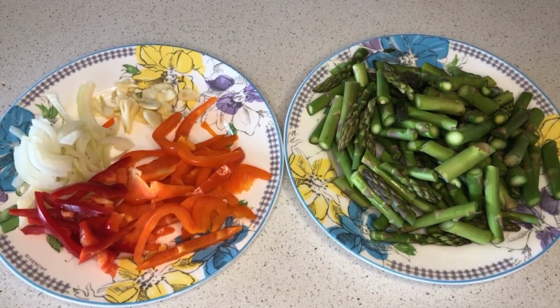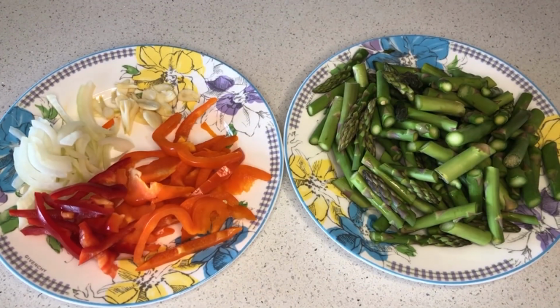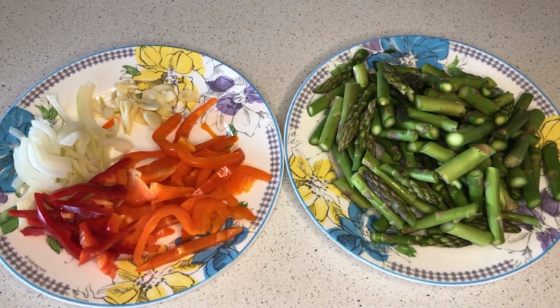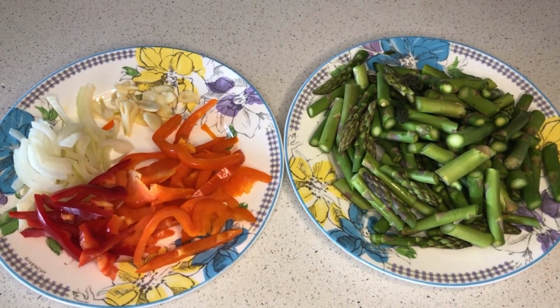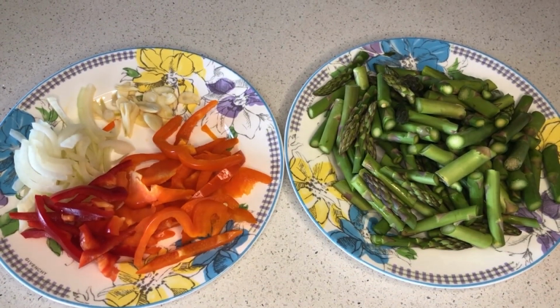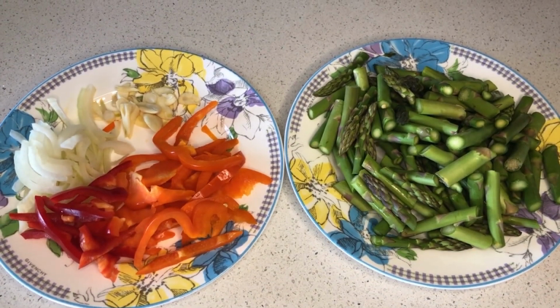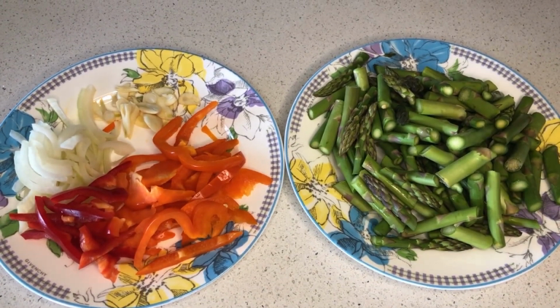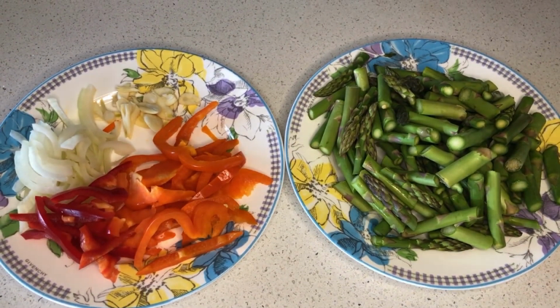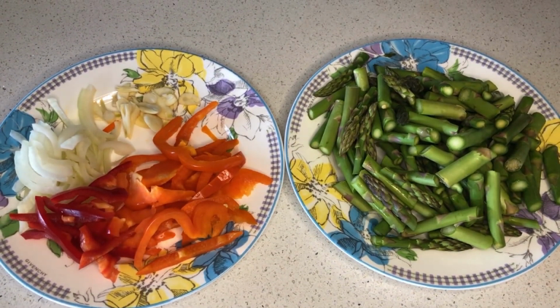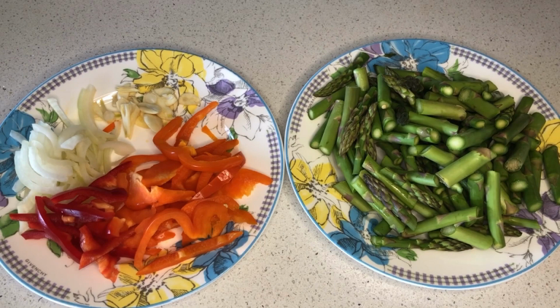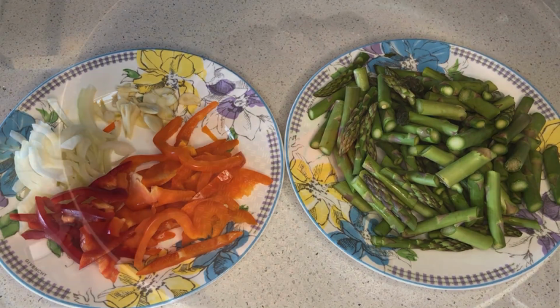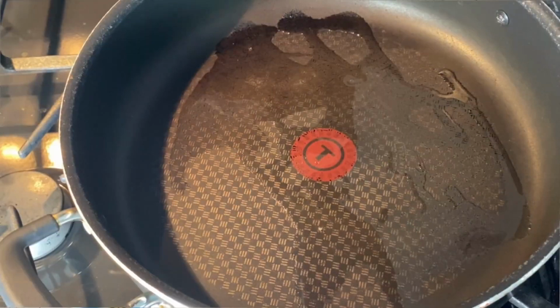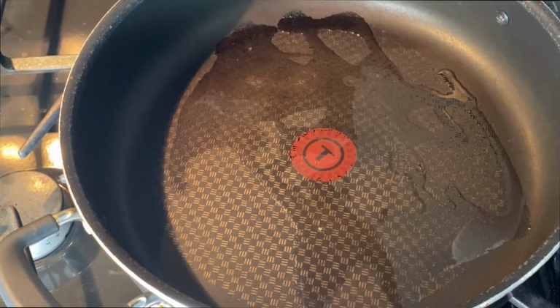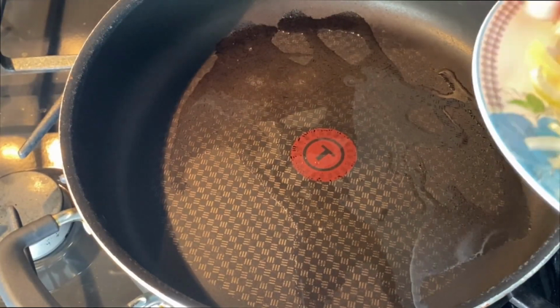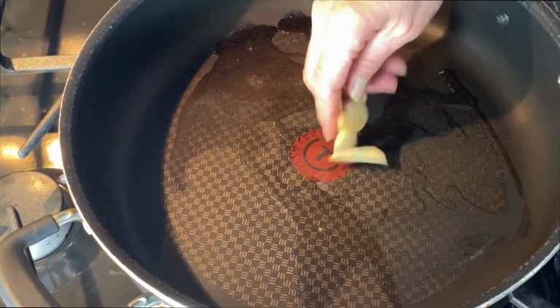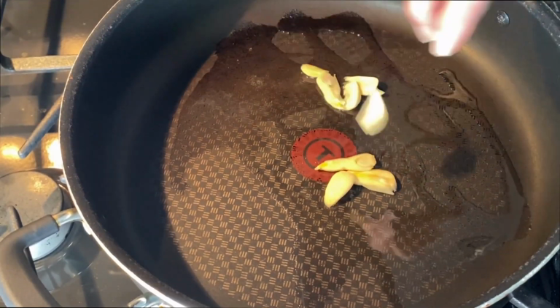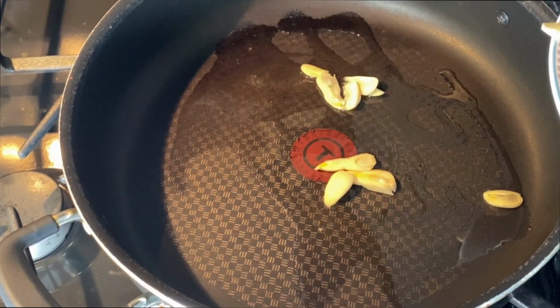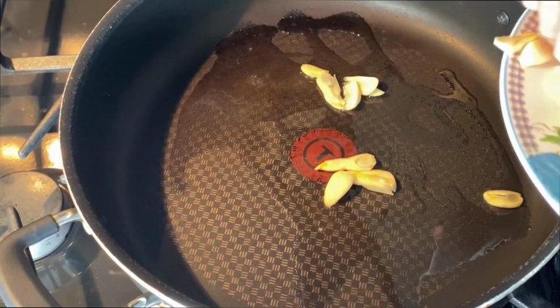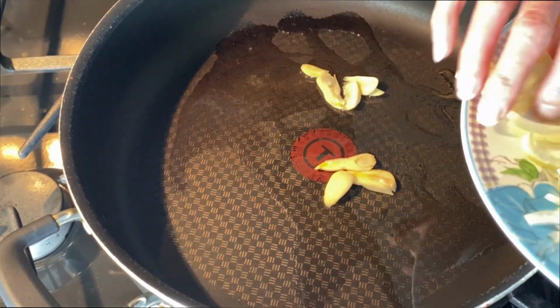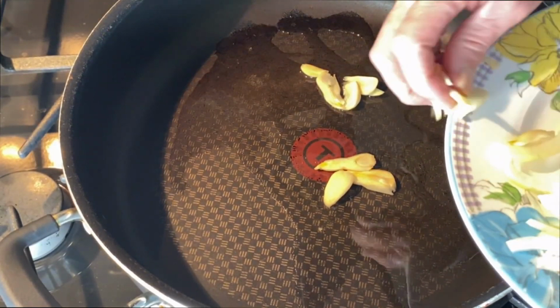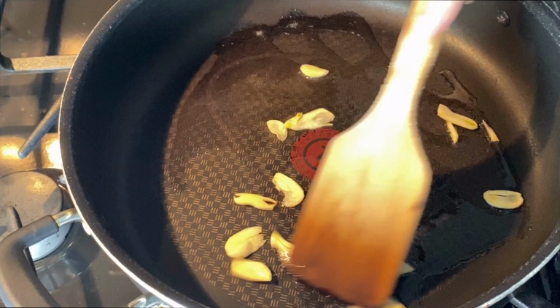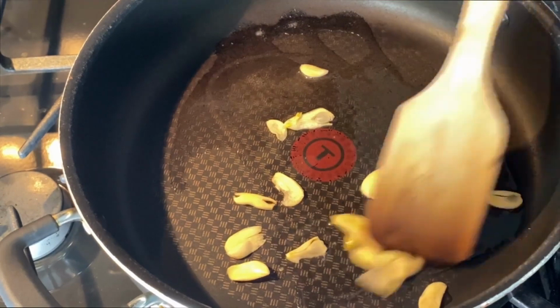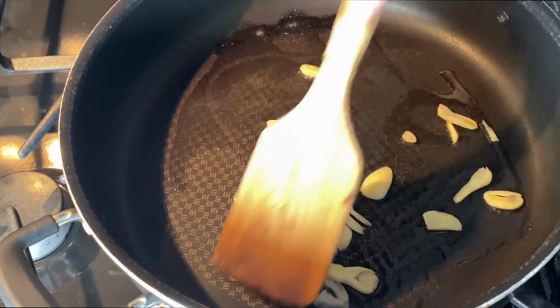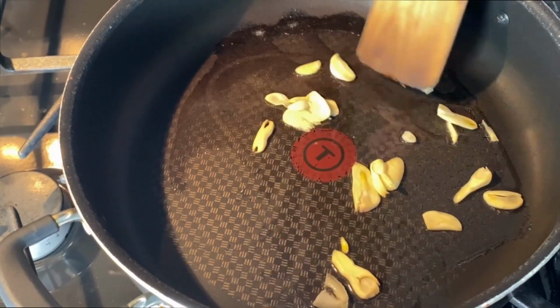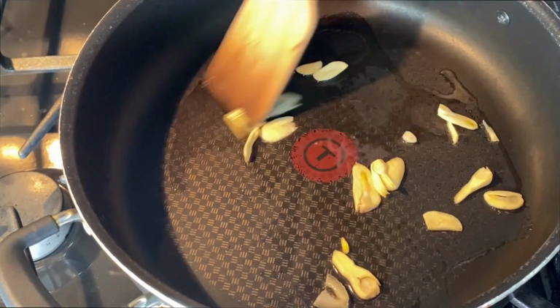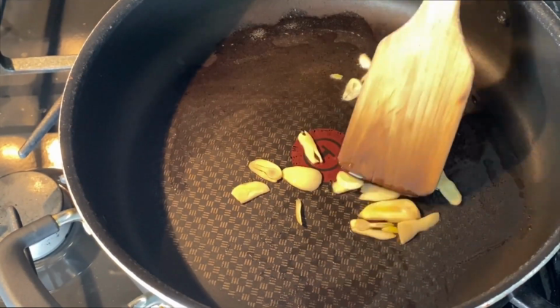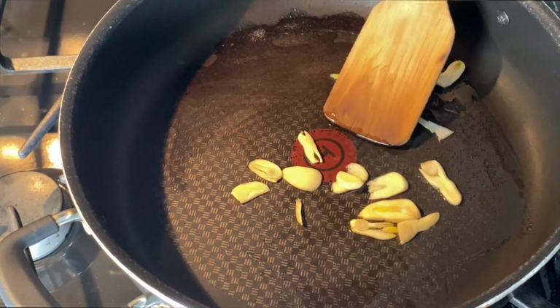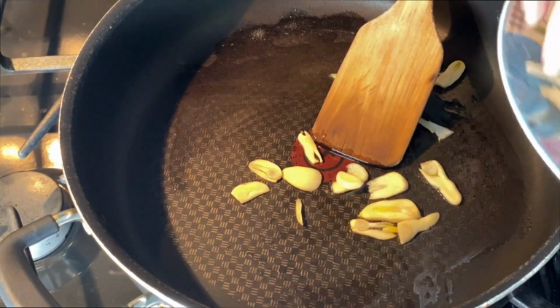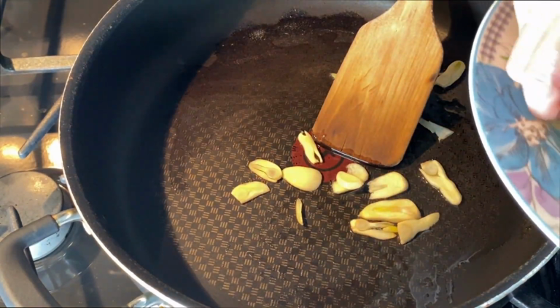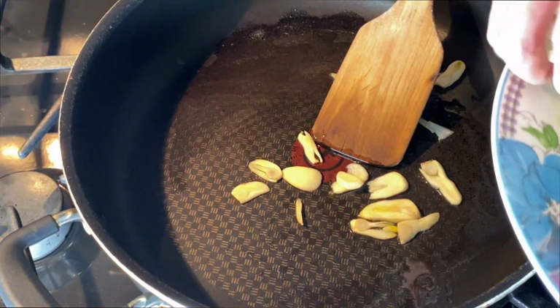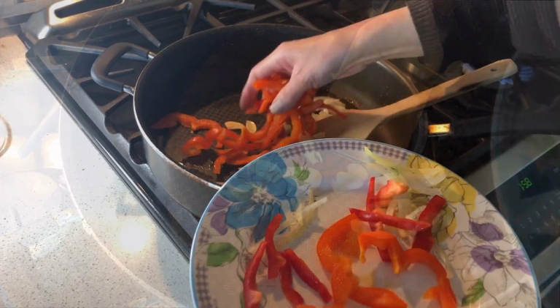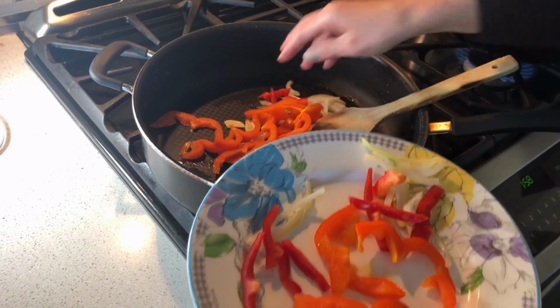We're also going to add about five cloves of crushed garlic and sliced bell peppers and onions. In a lightly oiled pan over medium to high heat, we'll toss in the garlic first. Let it cook for a little bit to get the flavor to come out, and then you can add in the onions and peppers.